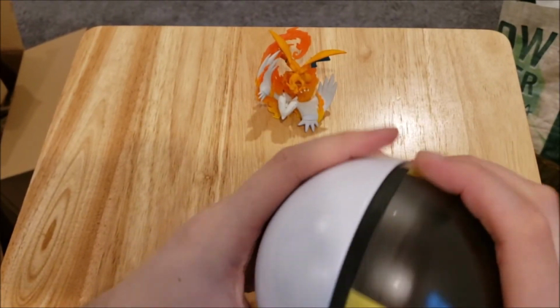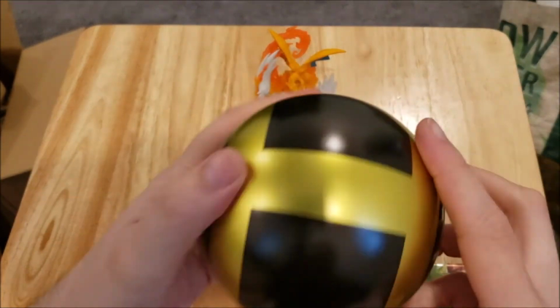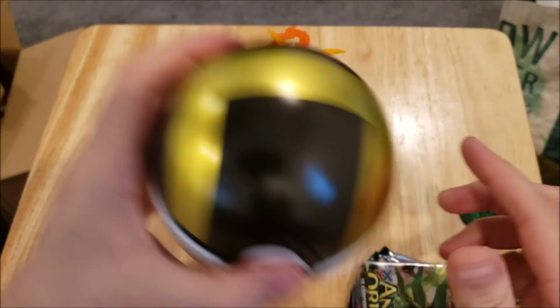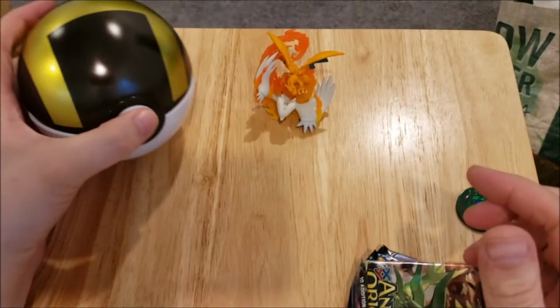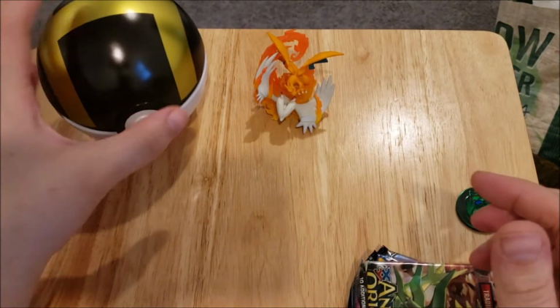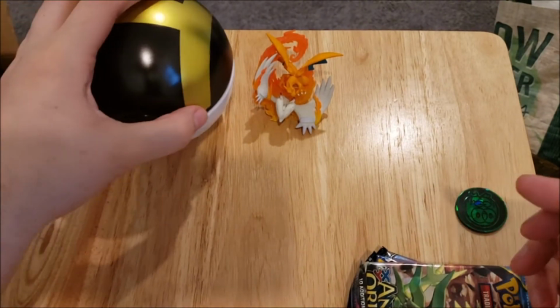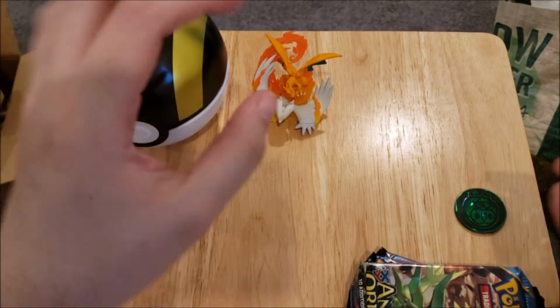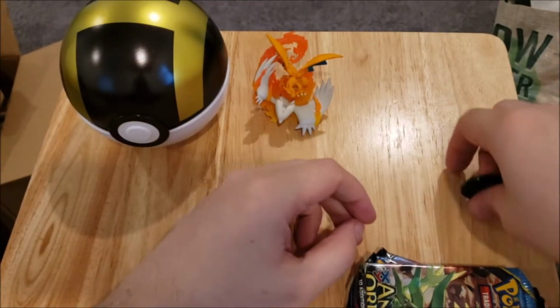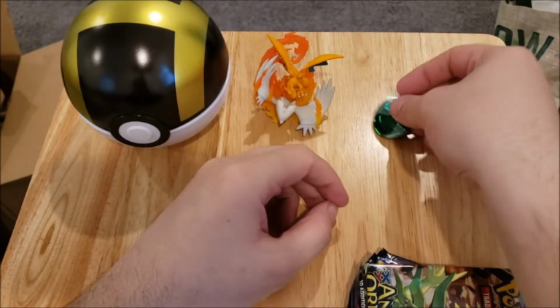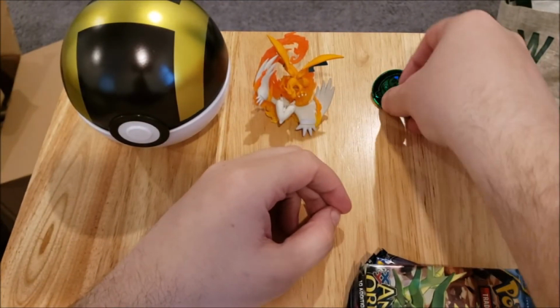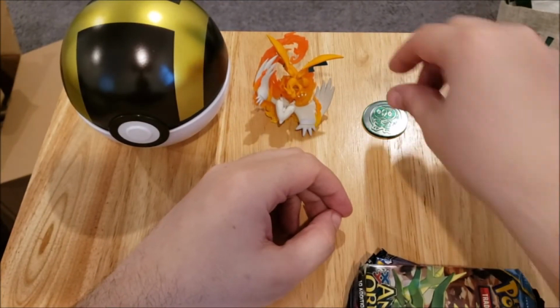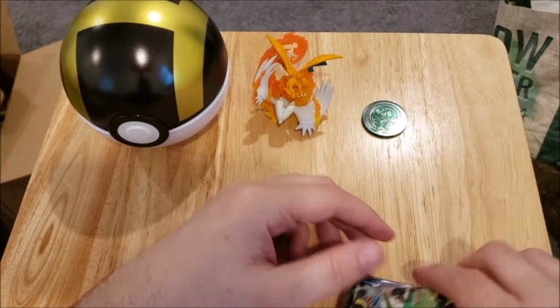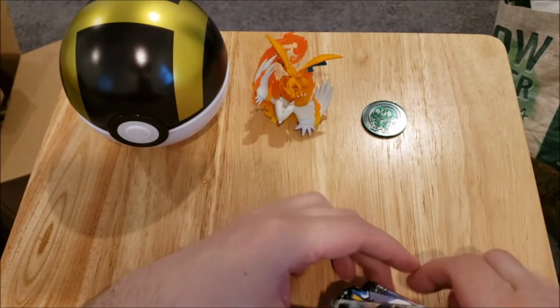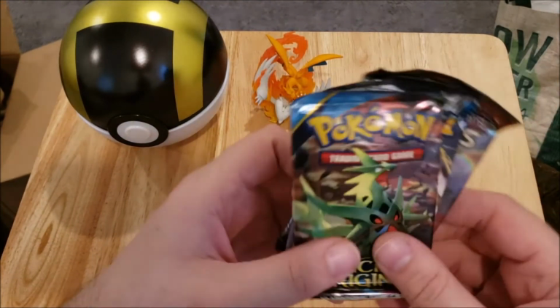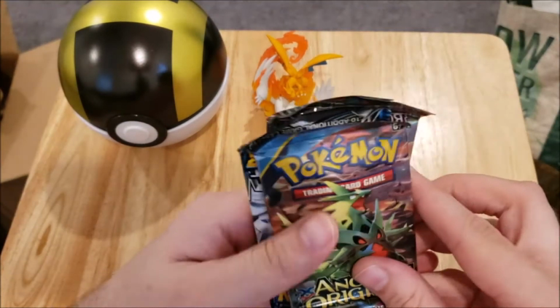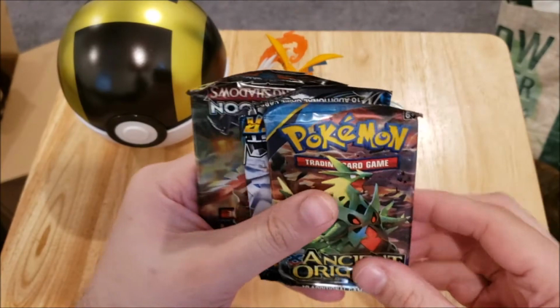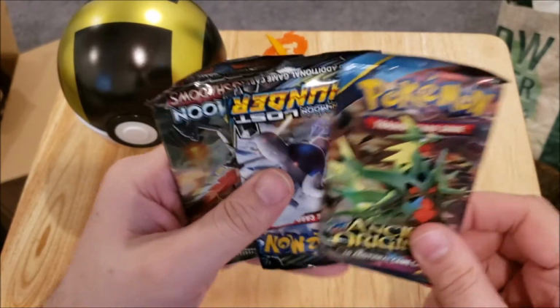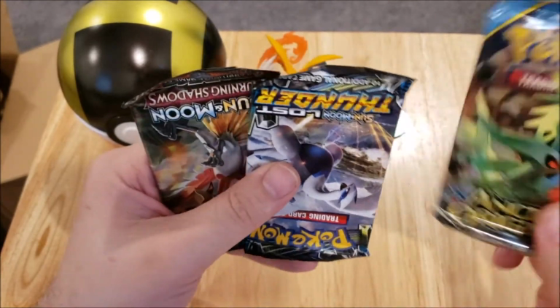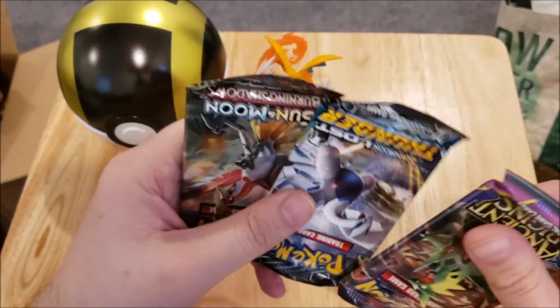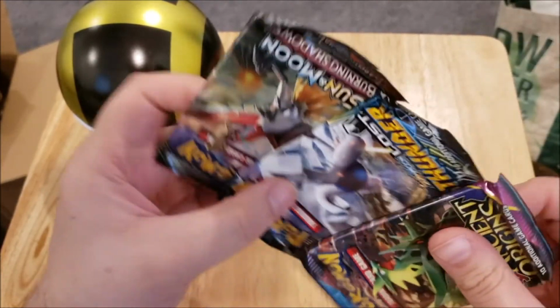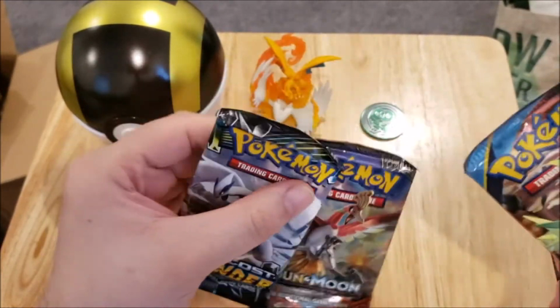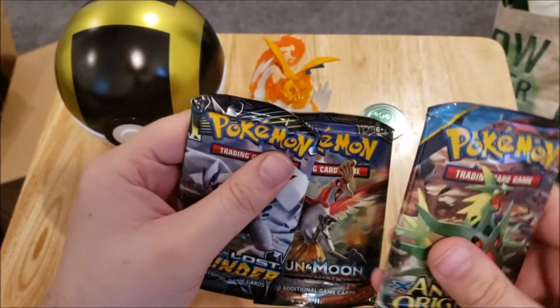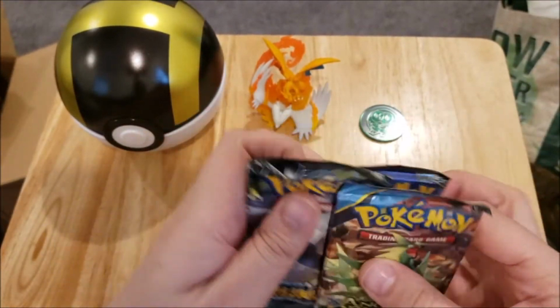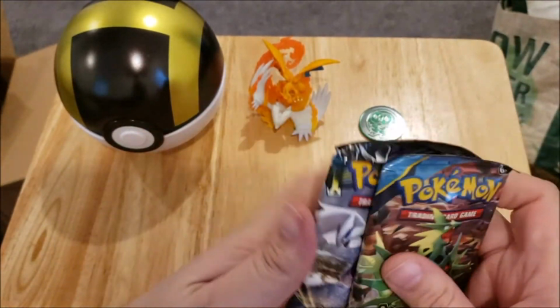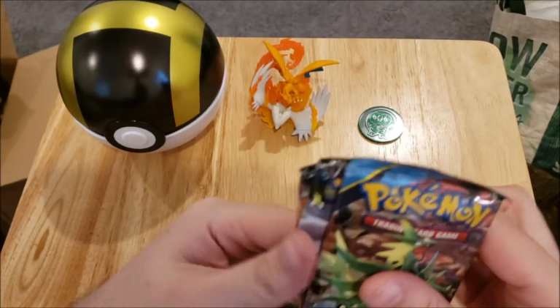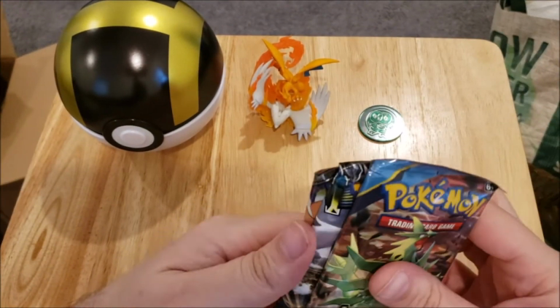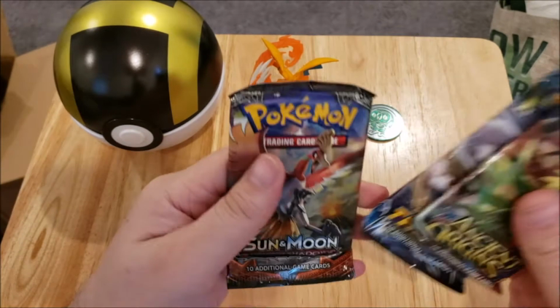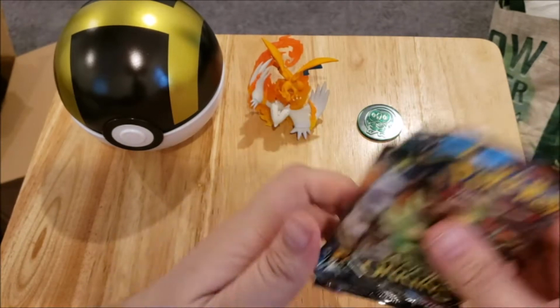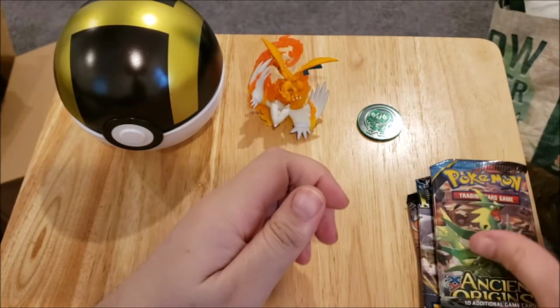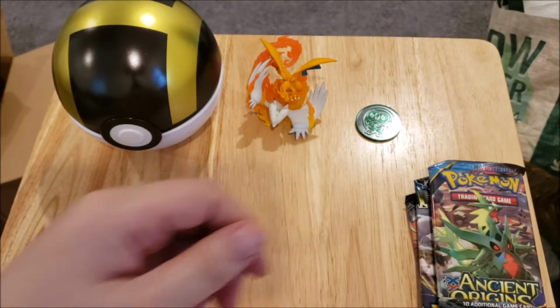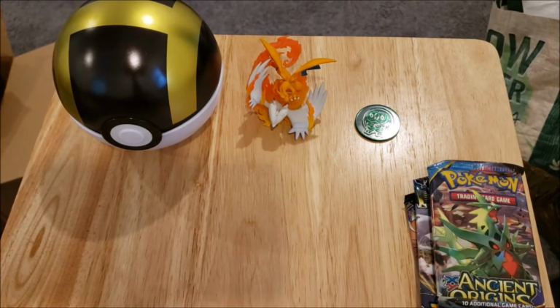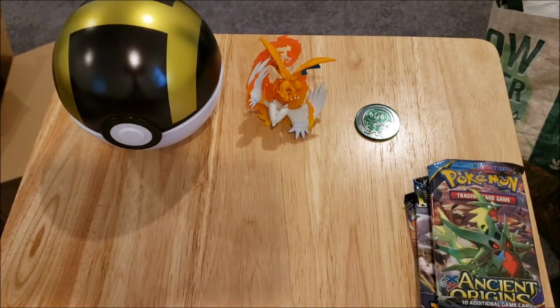So we've got a Rollet coin and in here we got an Ancient Origins pack, a Lost Thunder pack, and a Burning Shadows pack. These are normally like $10–$12 or something like that.